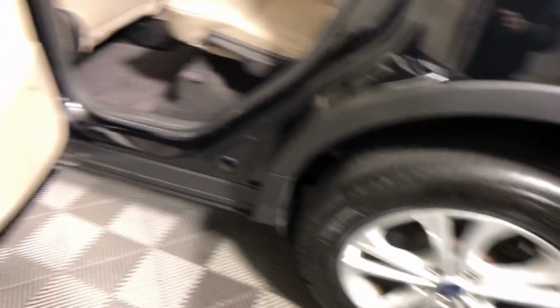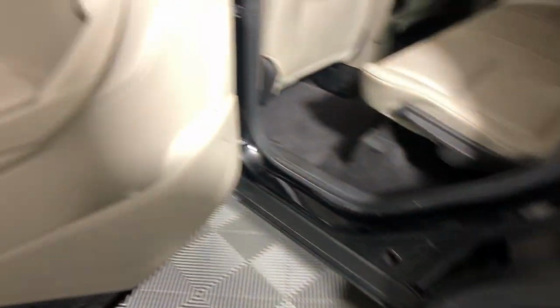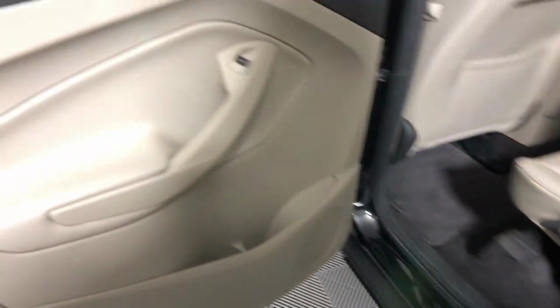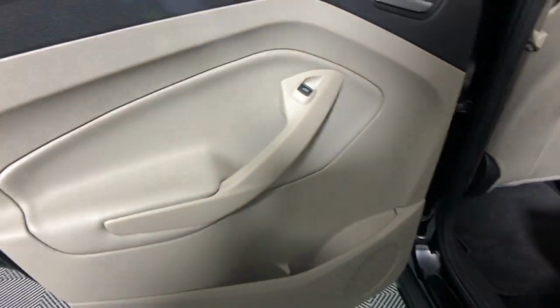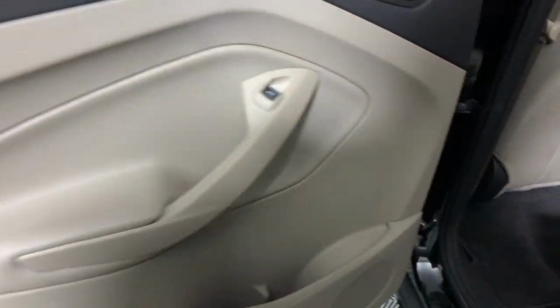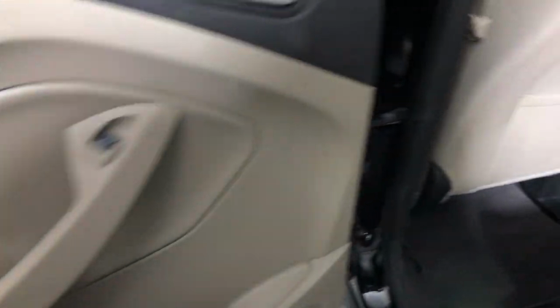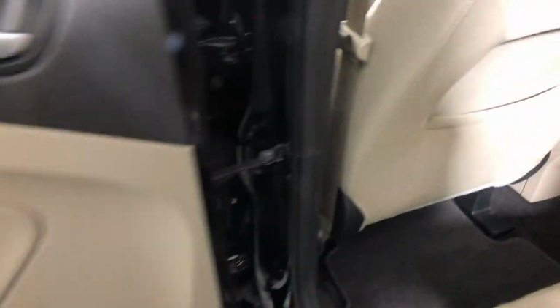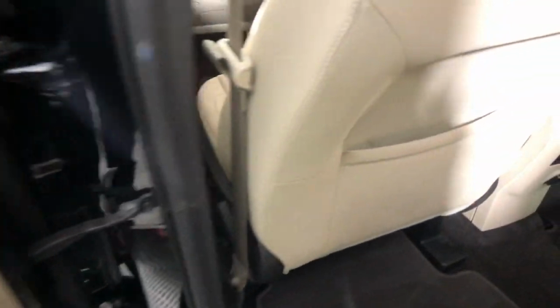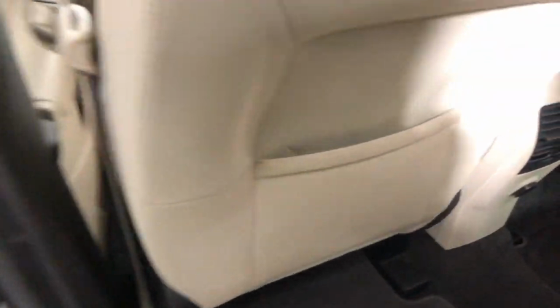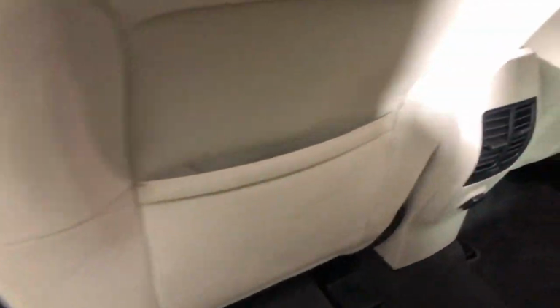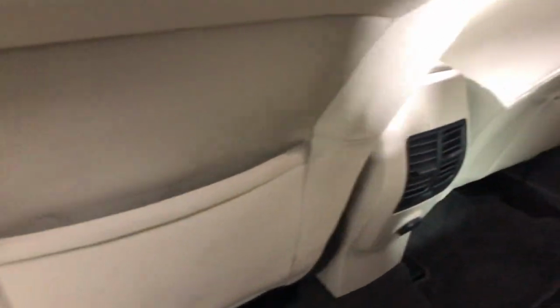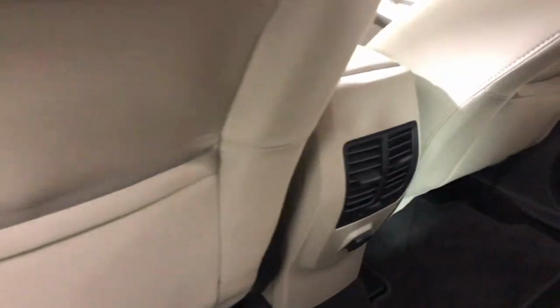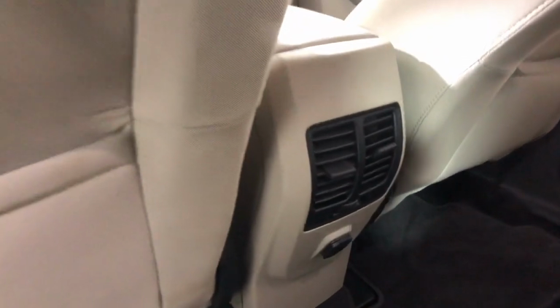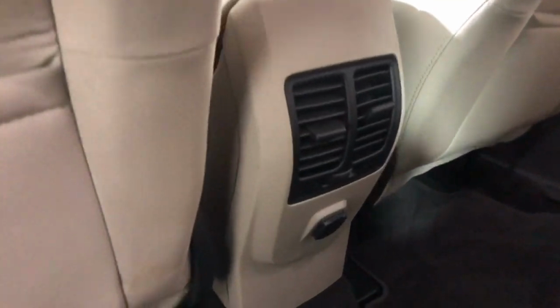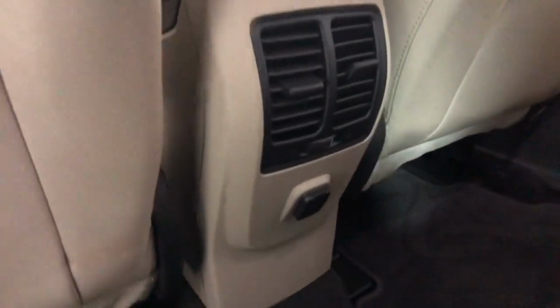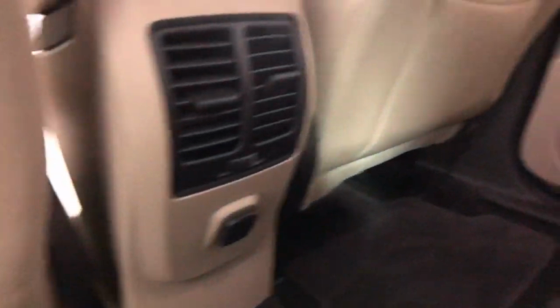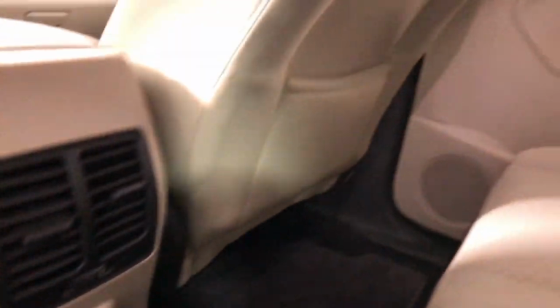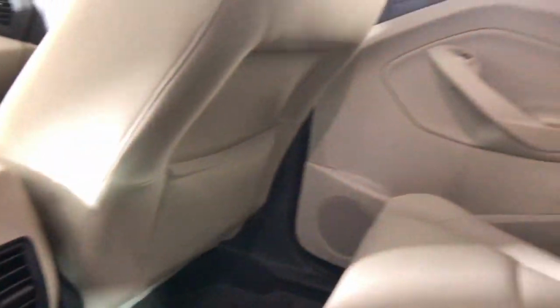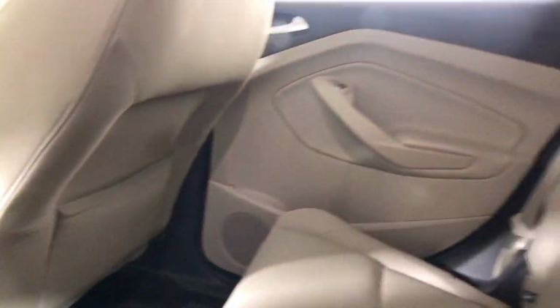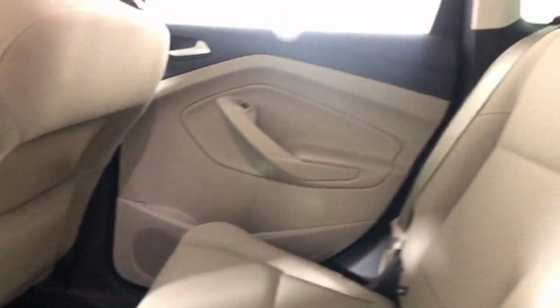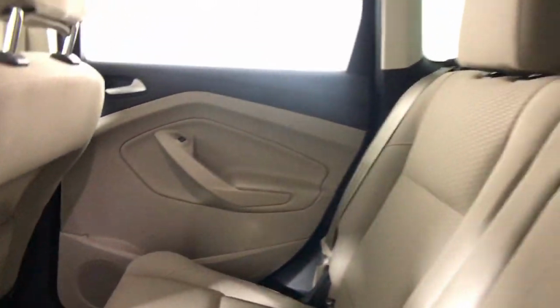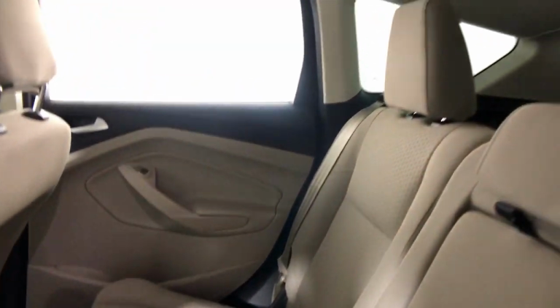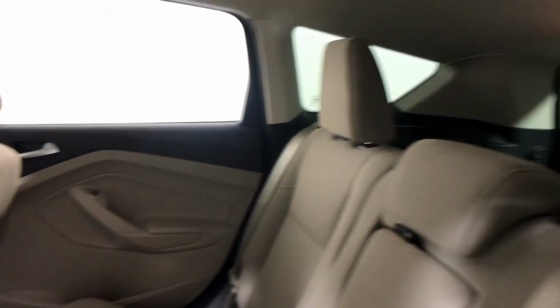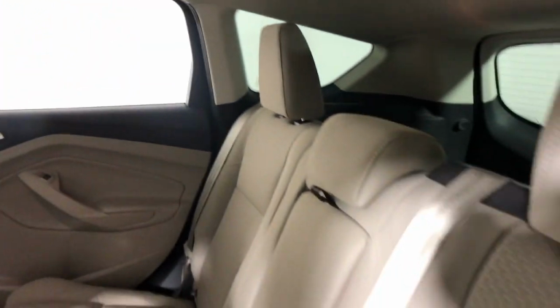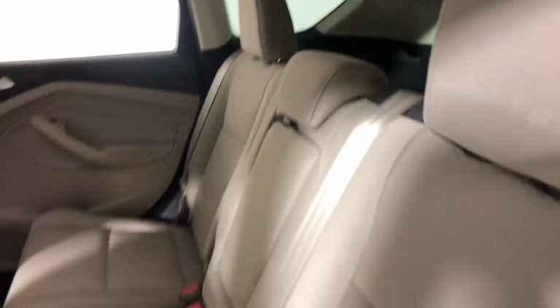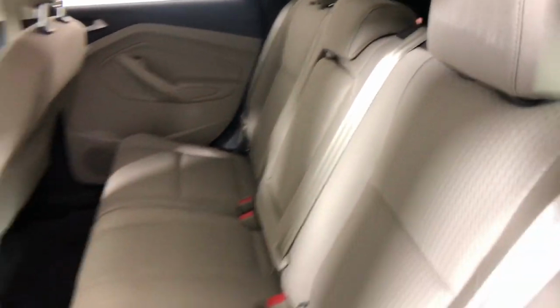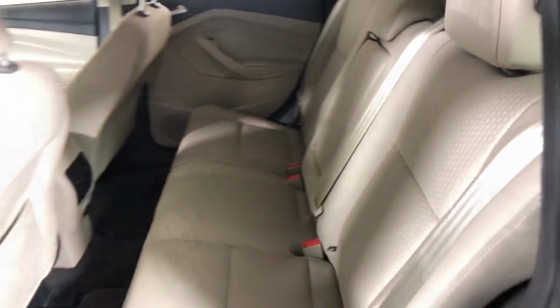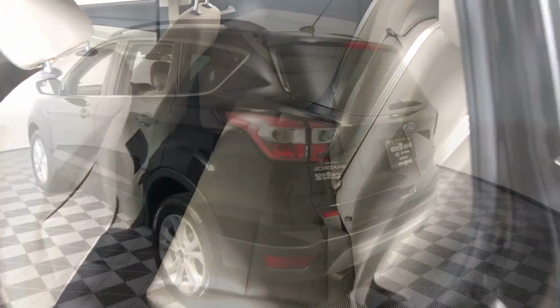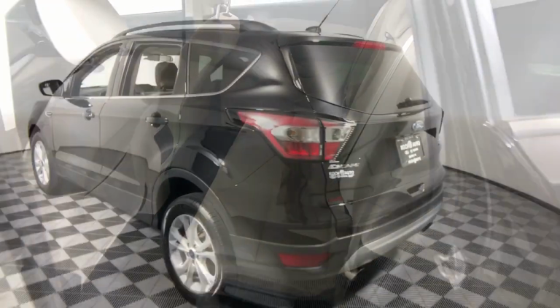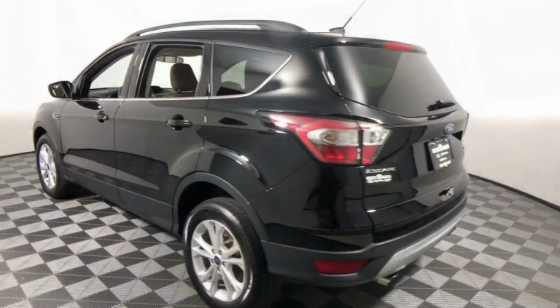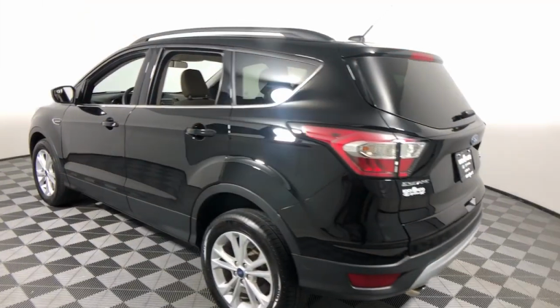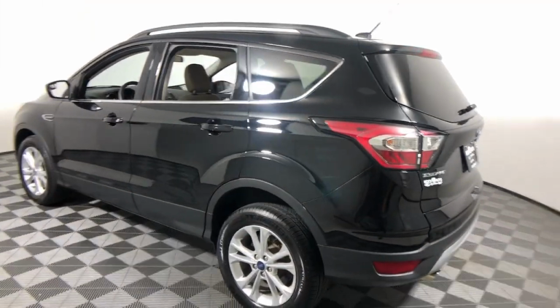Capability and comfort blend beautifully in this sleek Escape. See for yourself when you take it out for a test drive. Our professional staff looks forward to giving you excellent service.